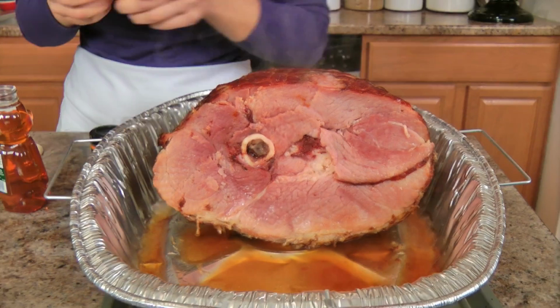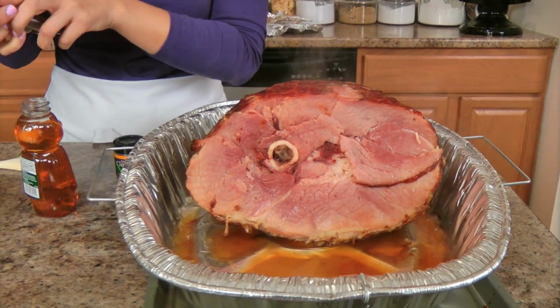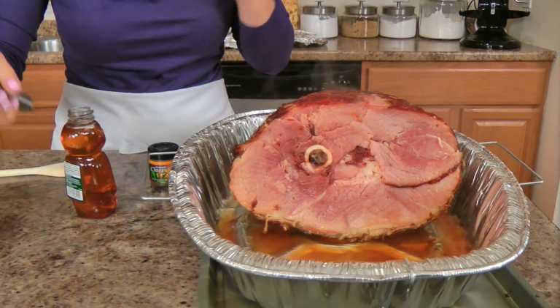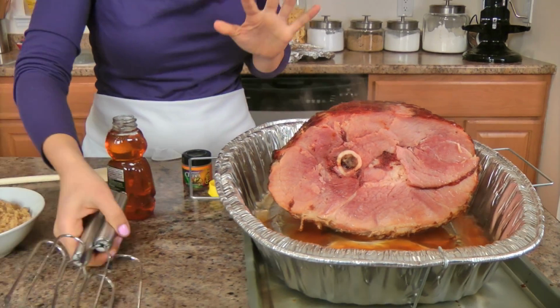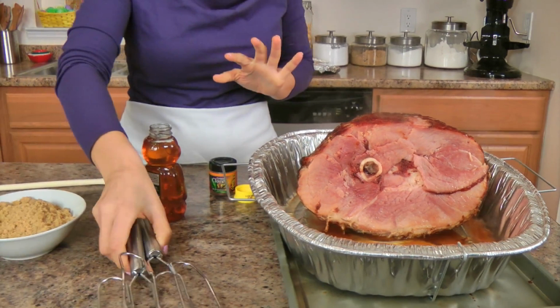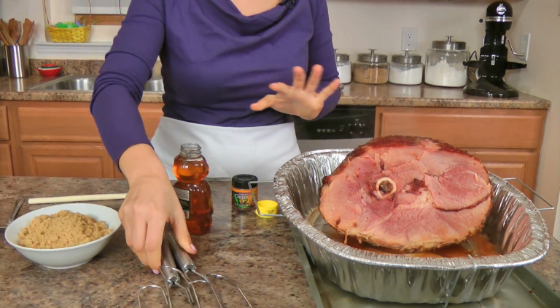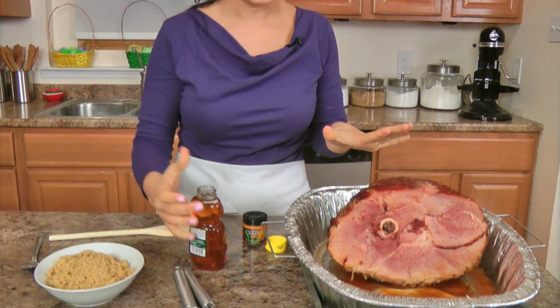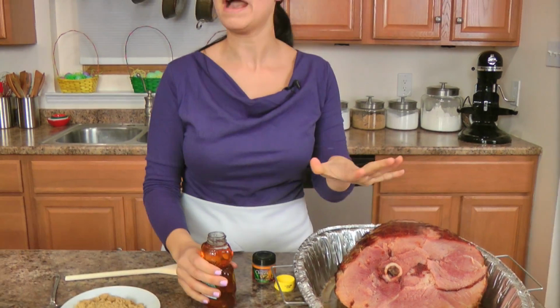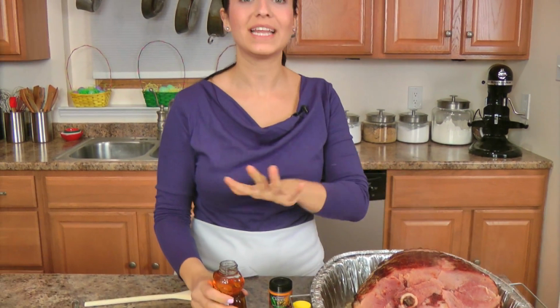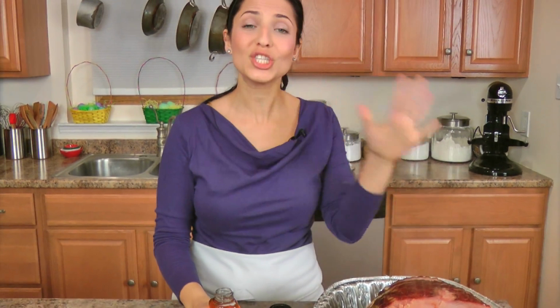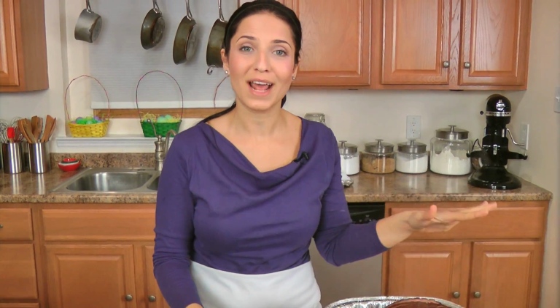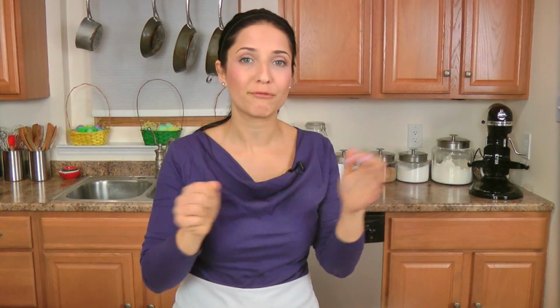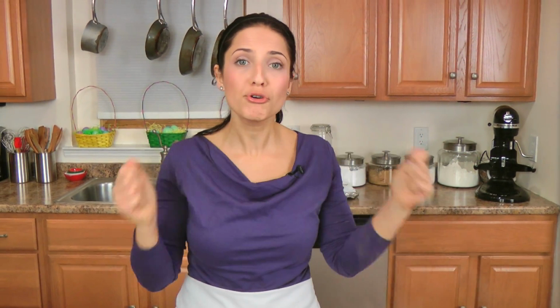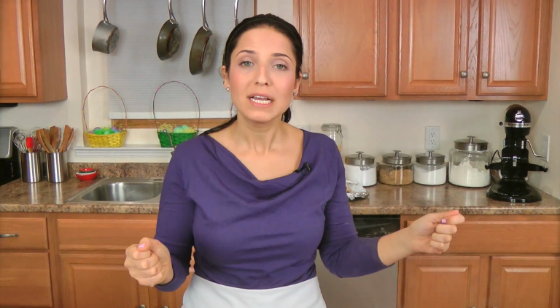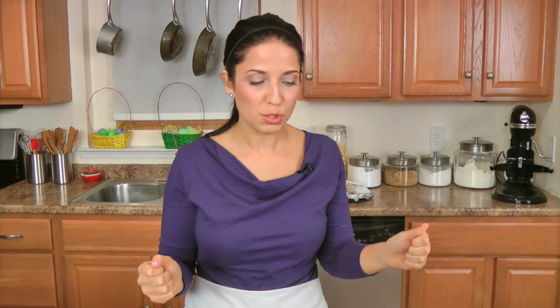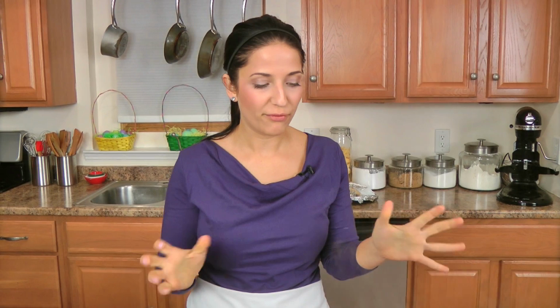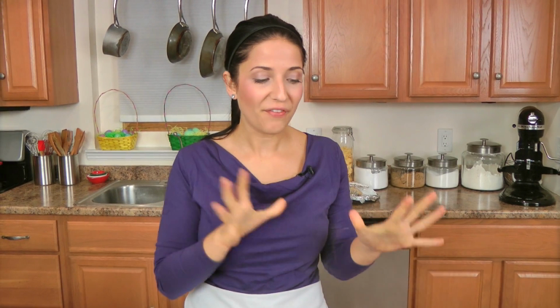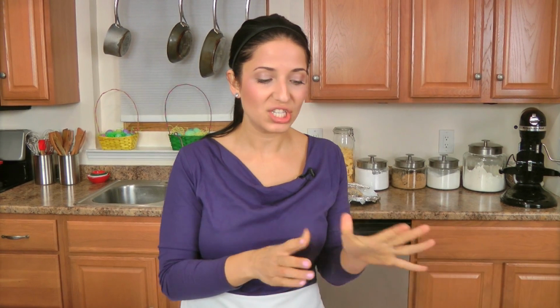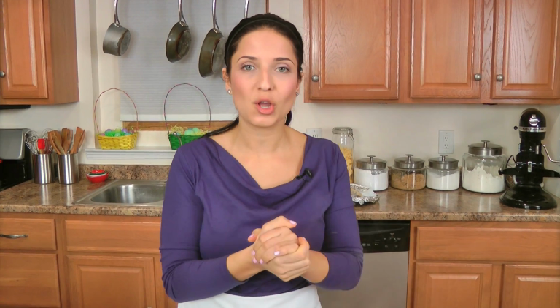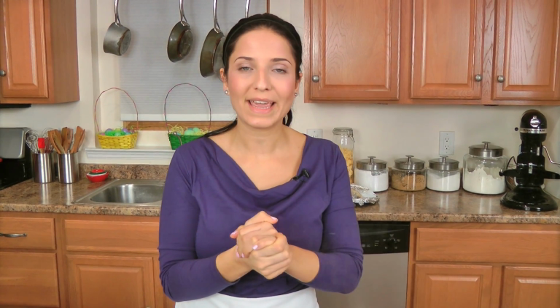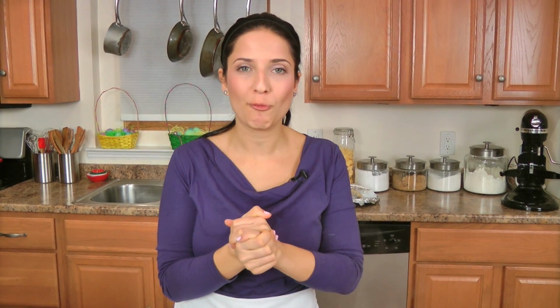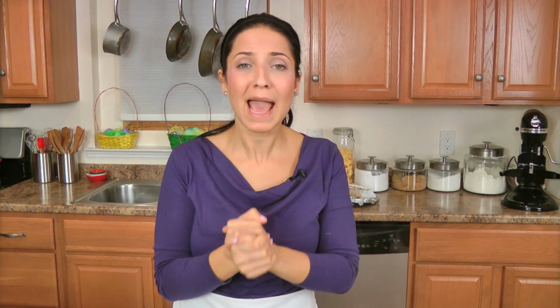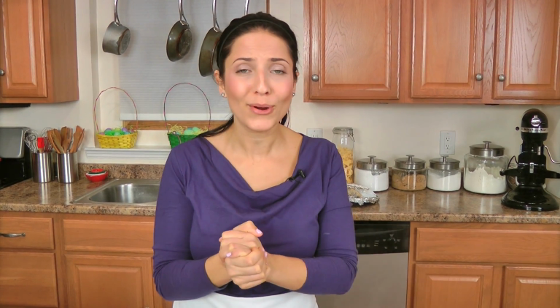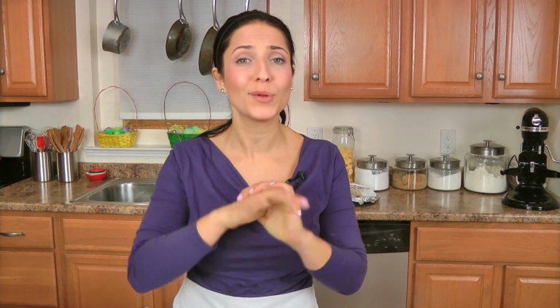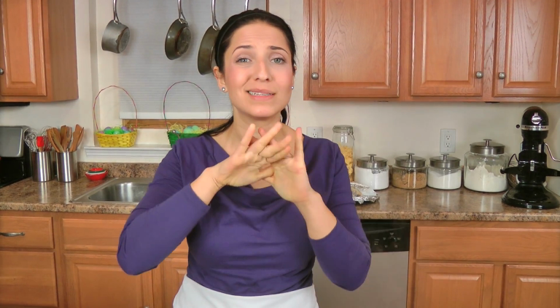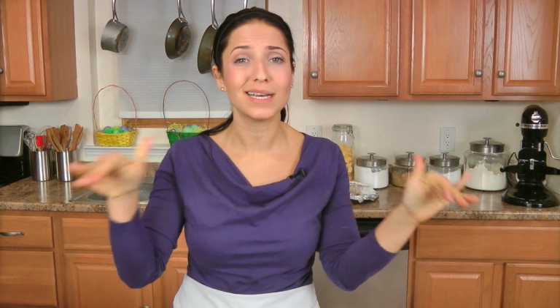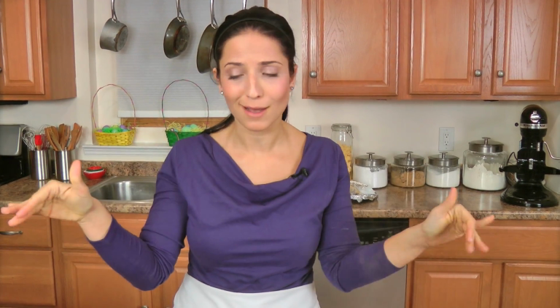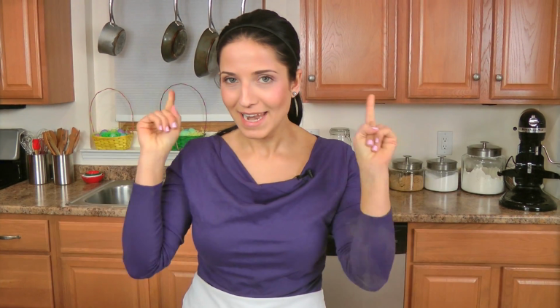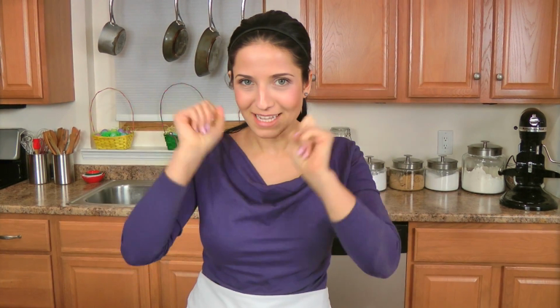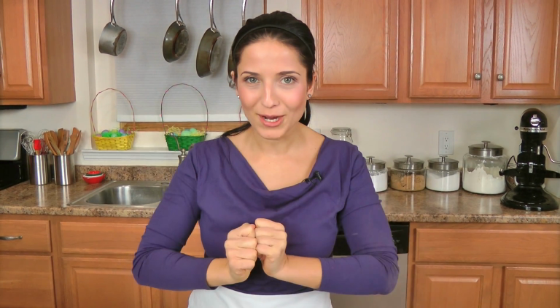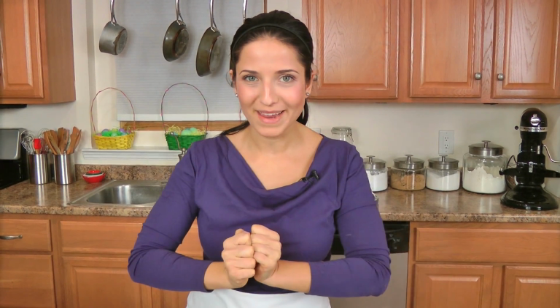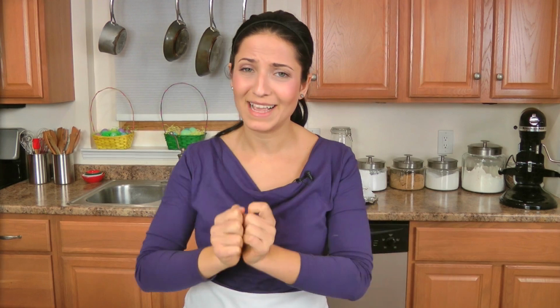My ham was in the oven for an hour and a half, and I just took it out. I removed the aluminum foil, and now this just needs to go back in for about an hour and it will be done. Now let's get on to making the glaze.